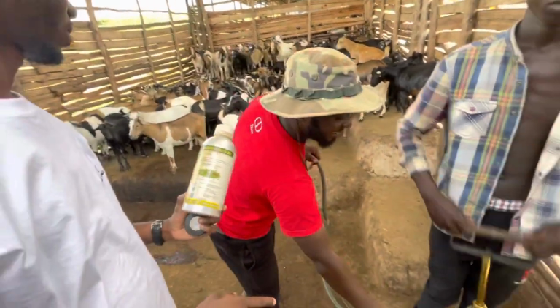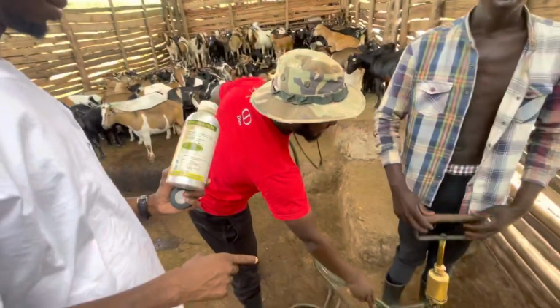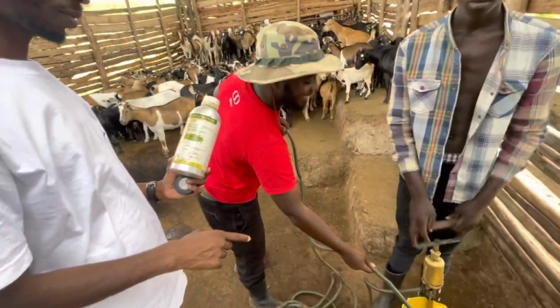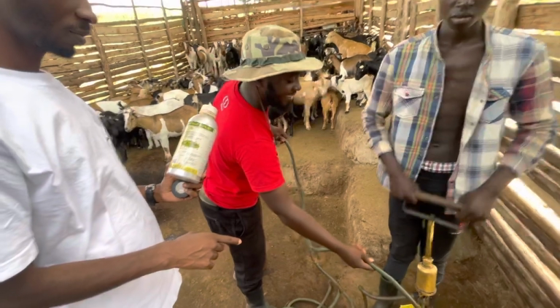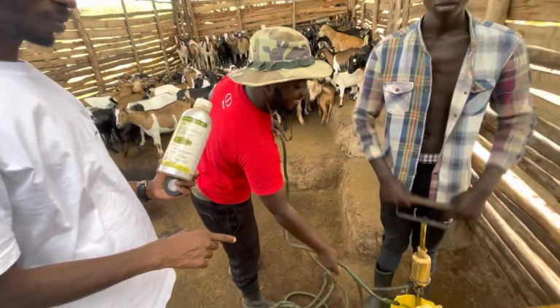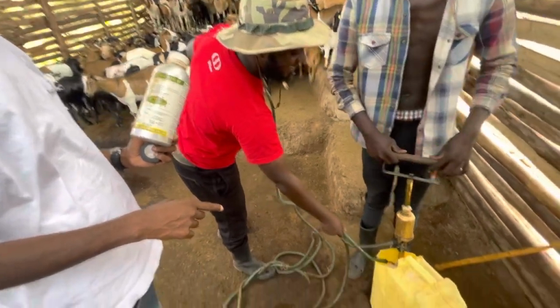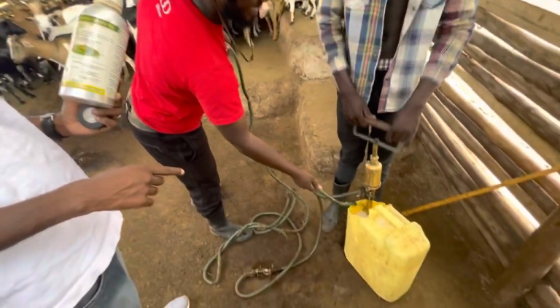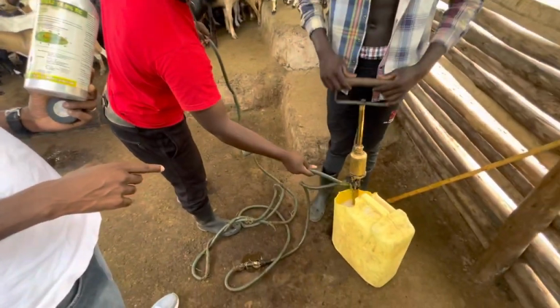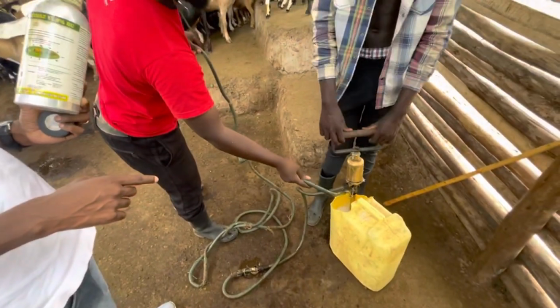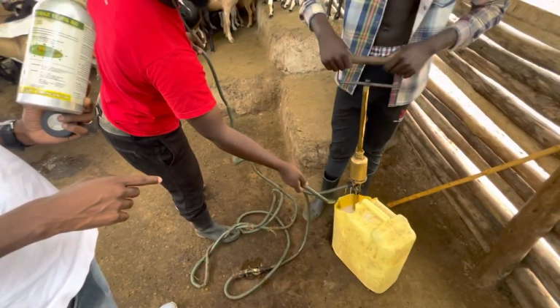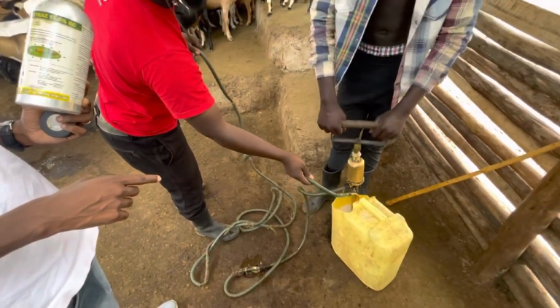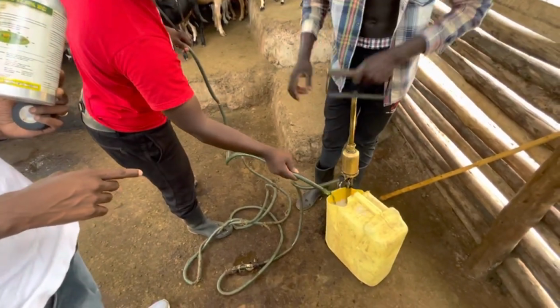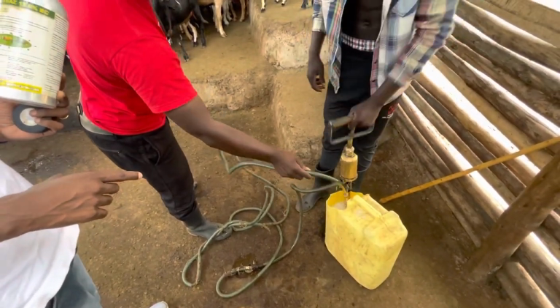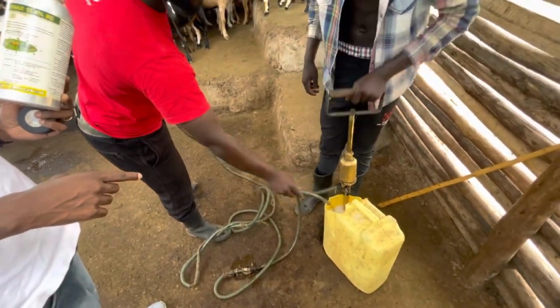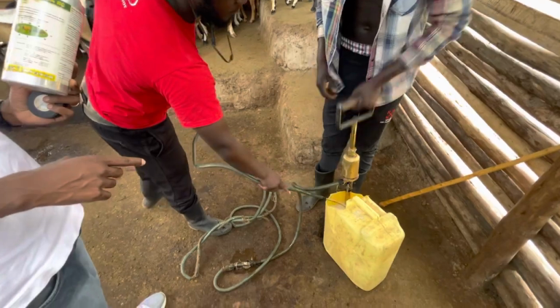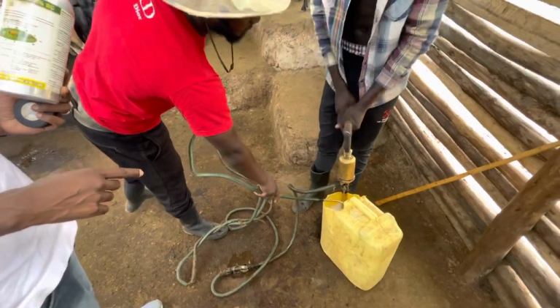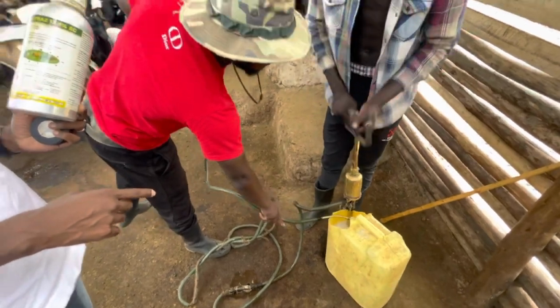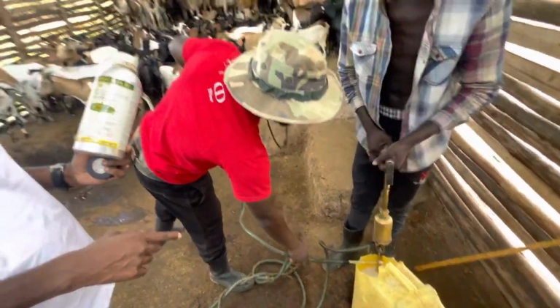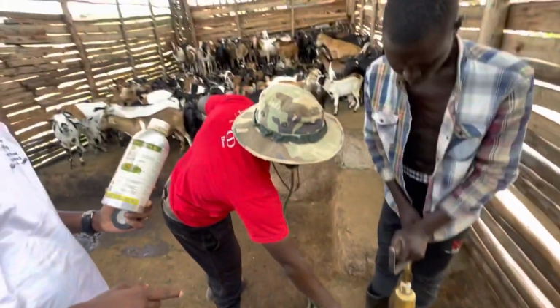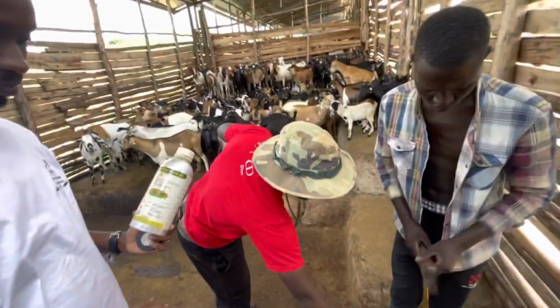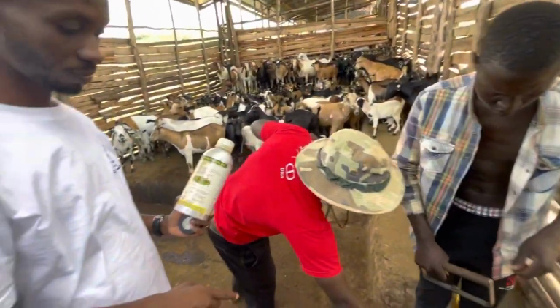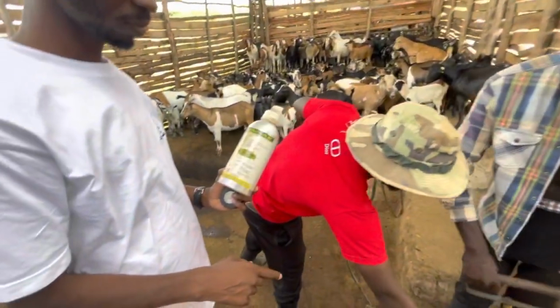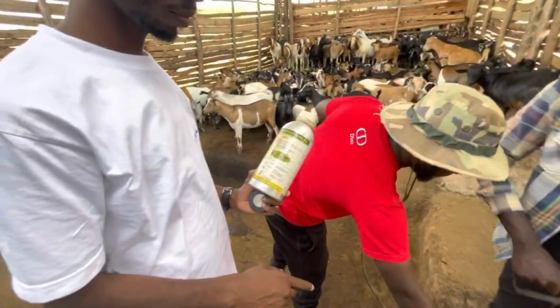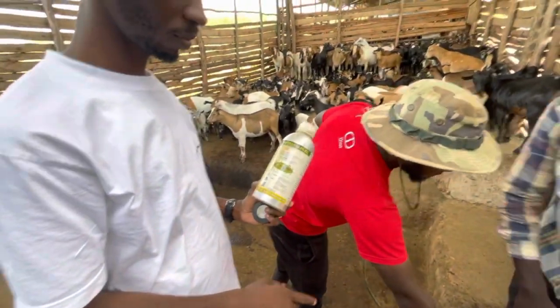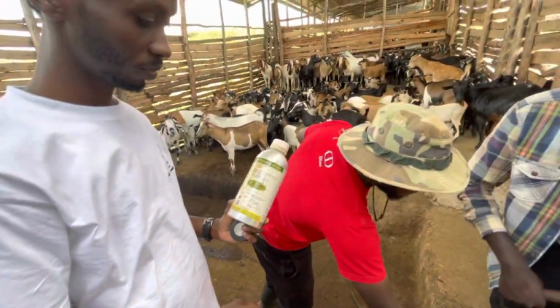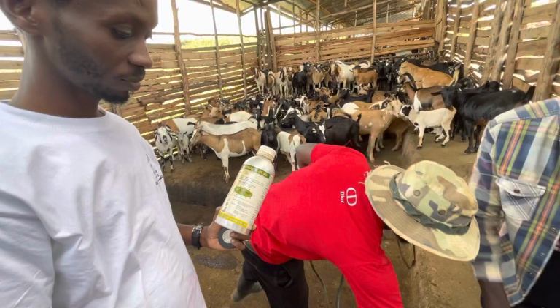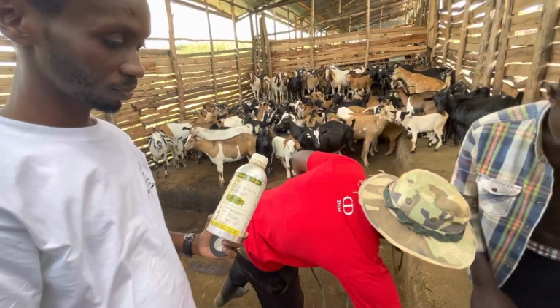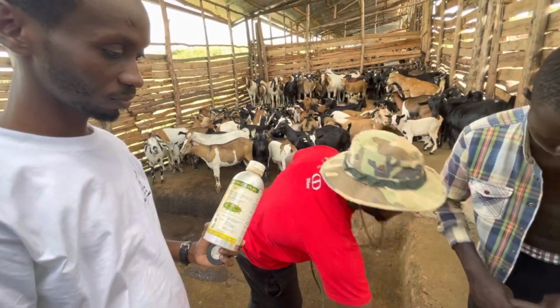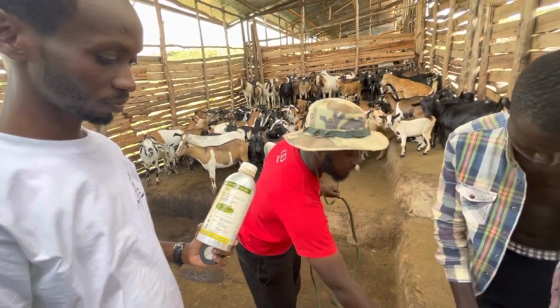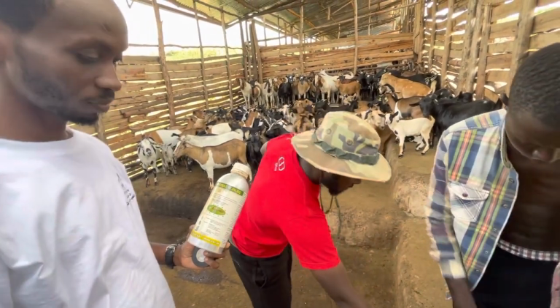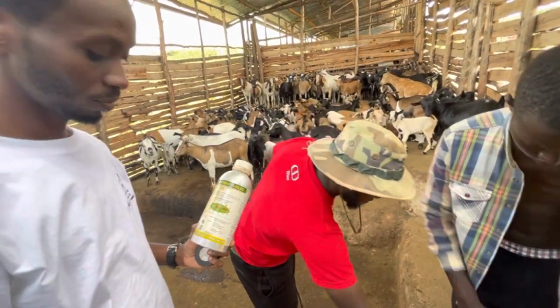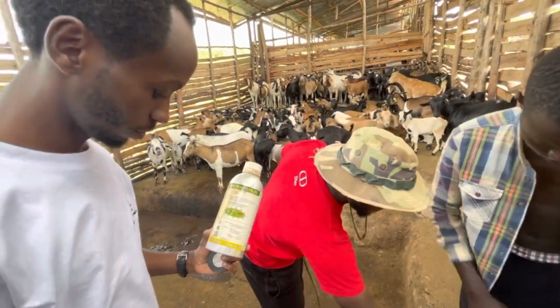He's going to wash the goats with this. You can see they are mixing the chemical, and then they're going to wash the goats with this rapturas to treat them or to prevent tick-borne diseases.